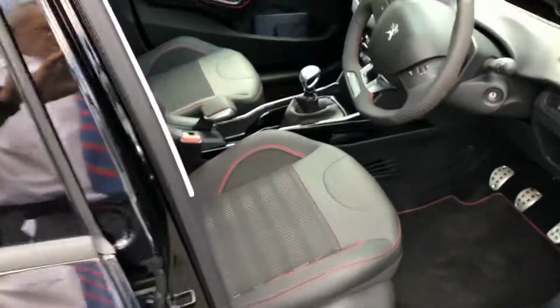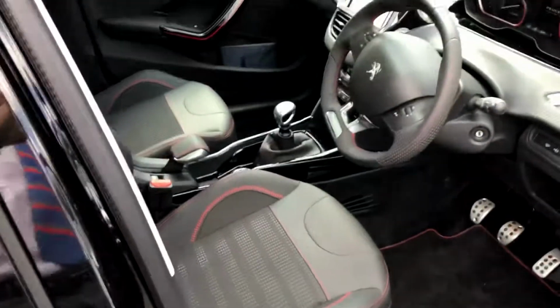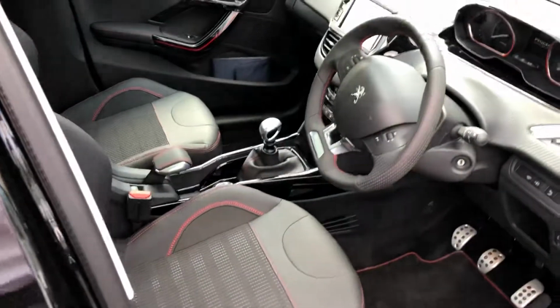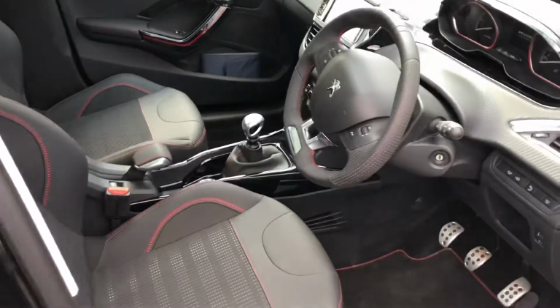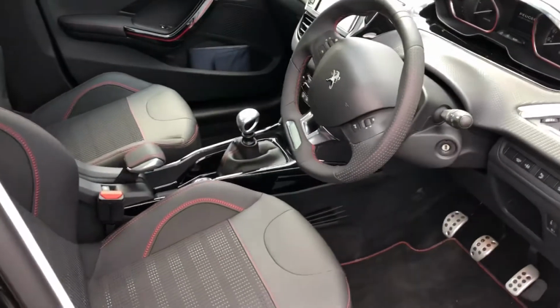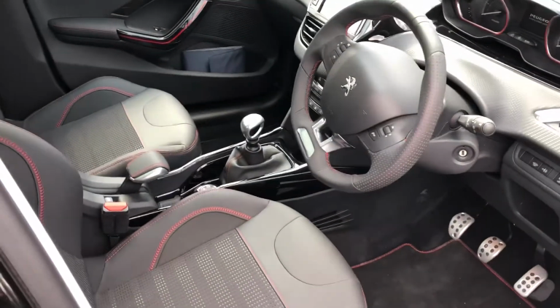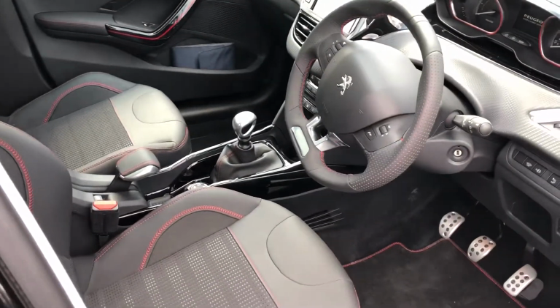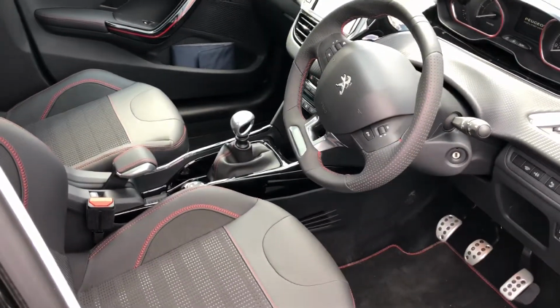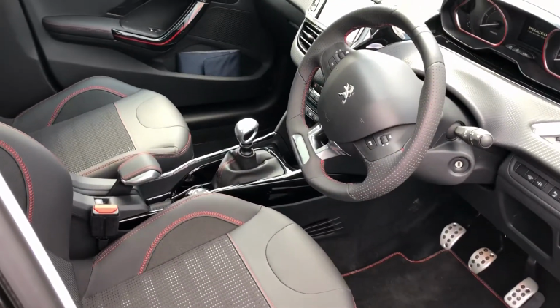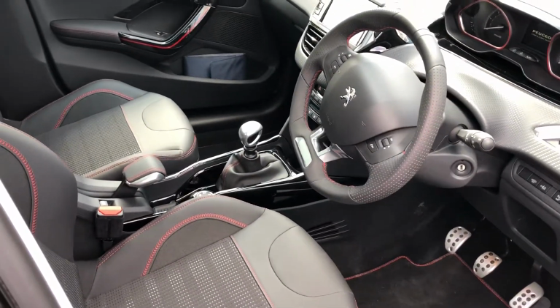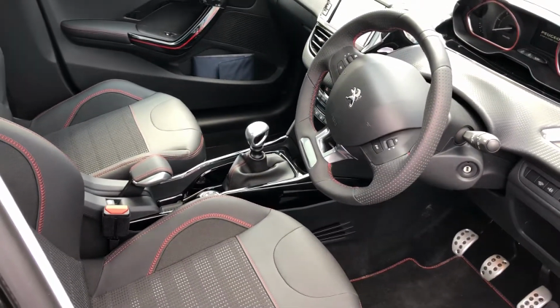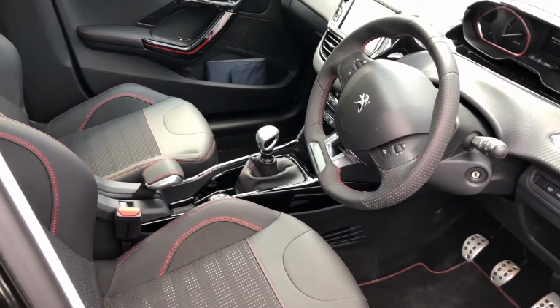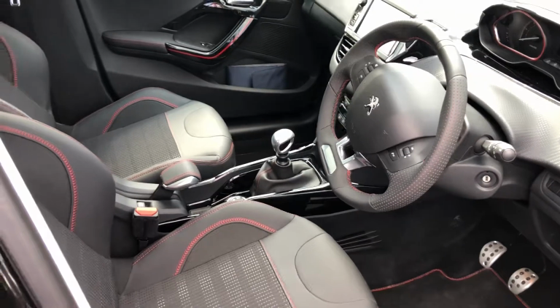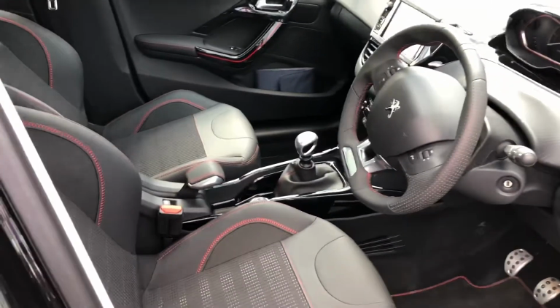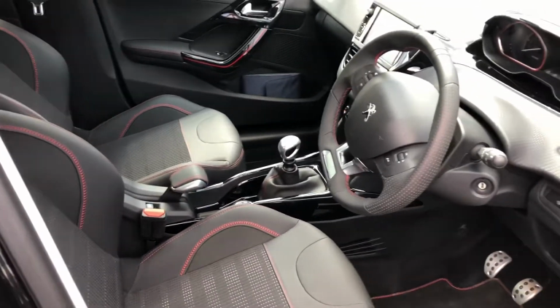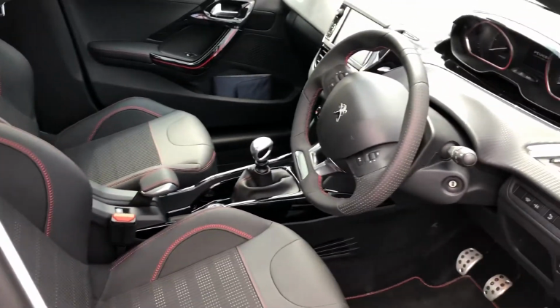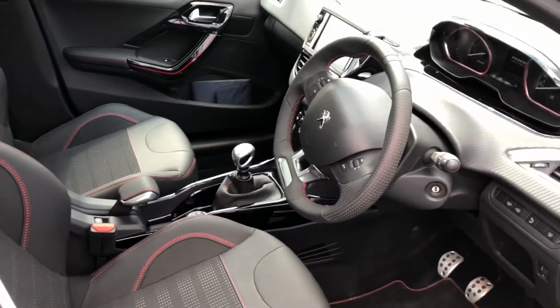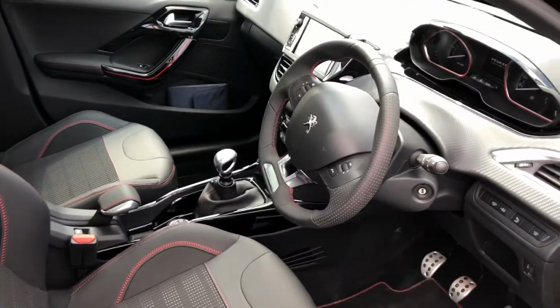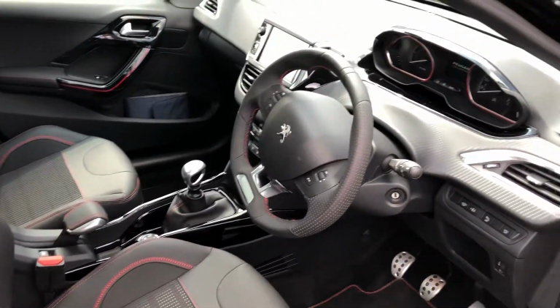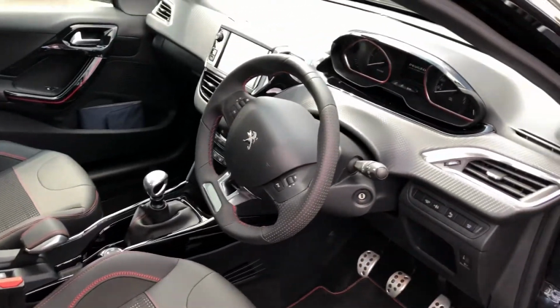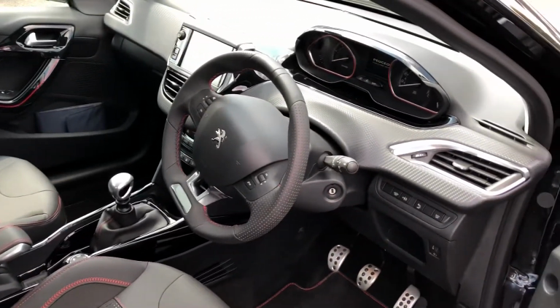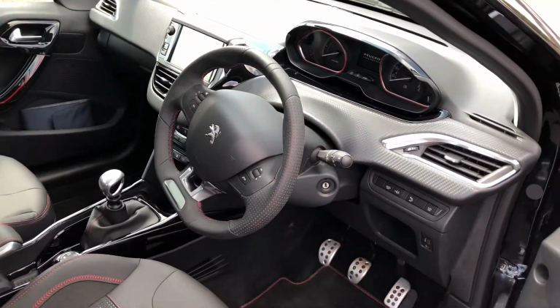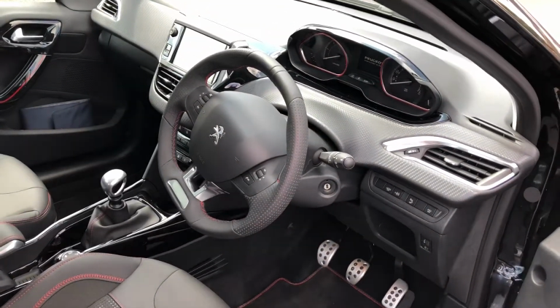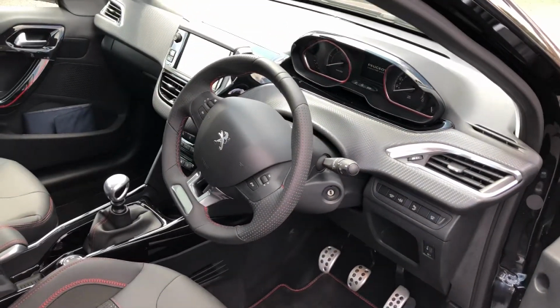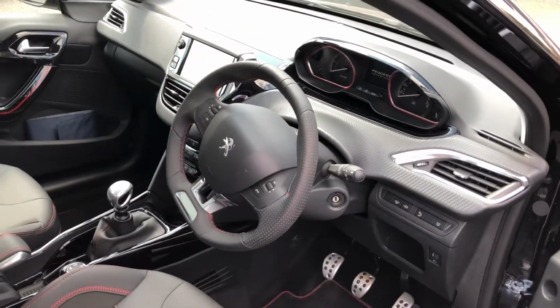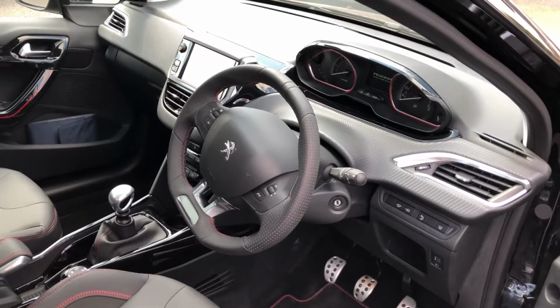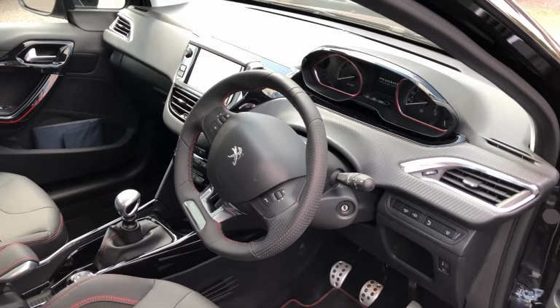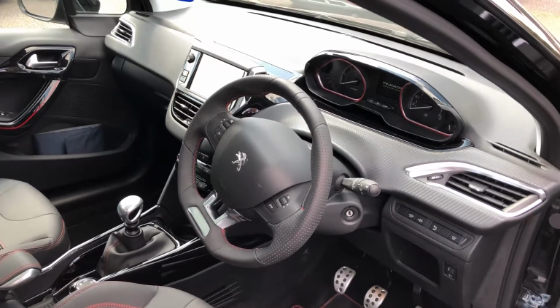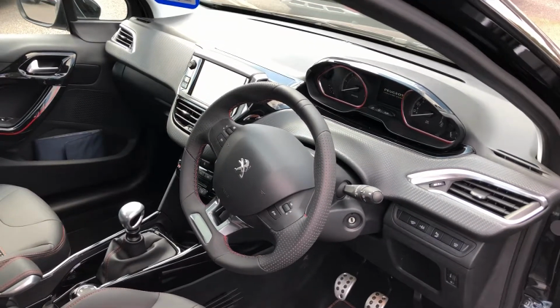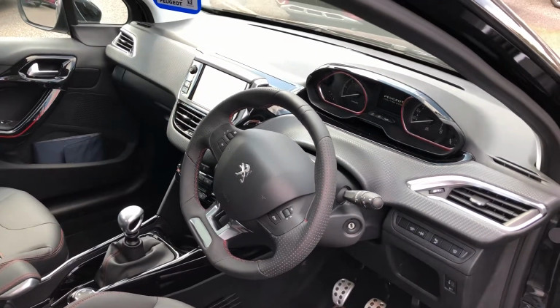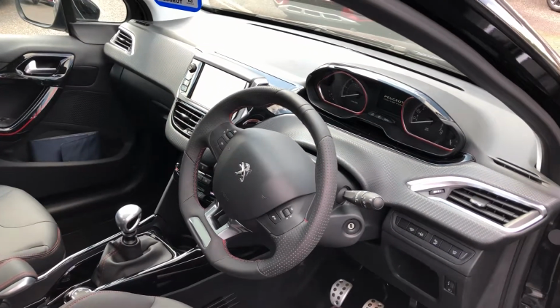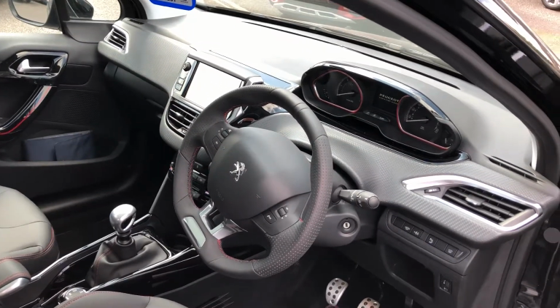Here we have the cockpit with nice red detailing on the seats, sports pedals, and a seven inch touchscreen.